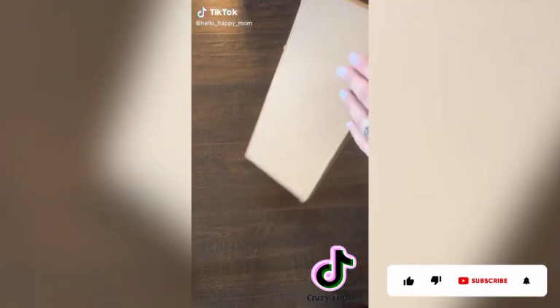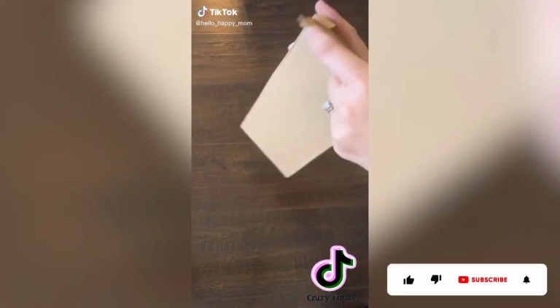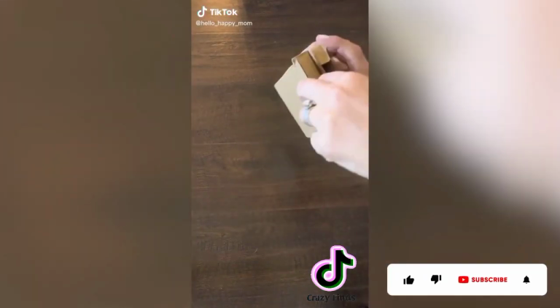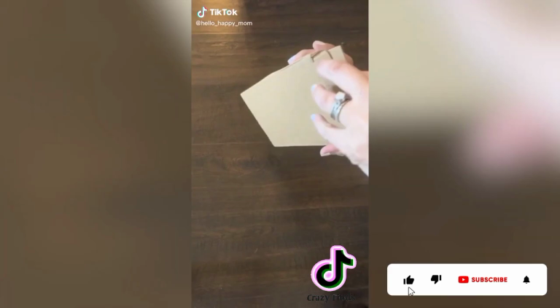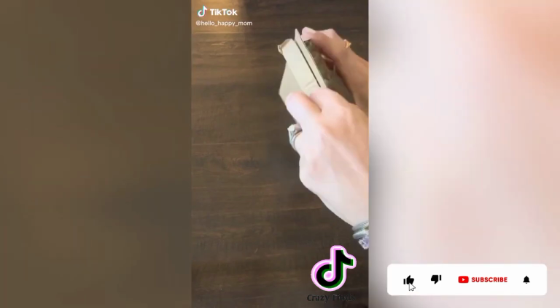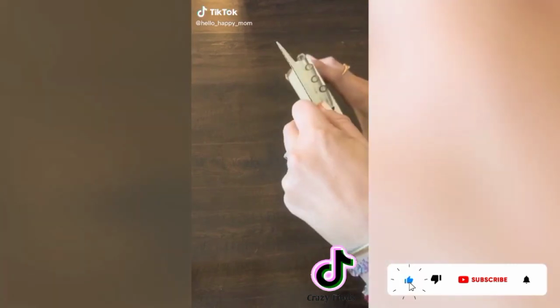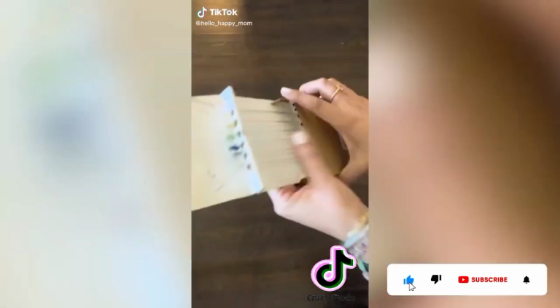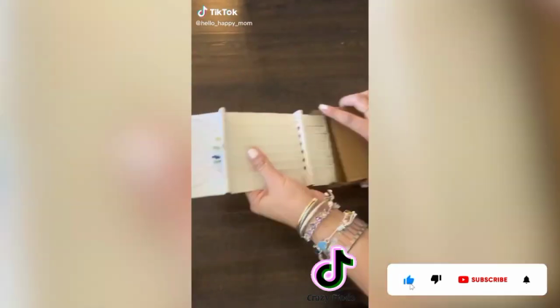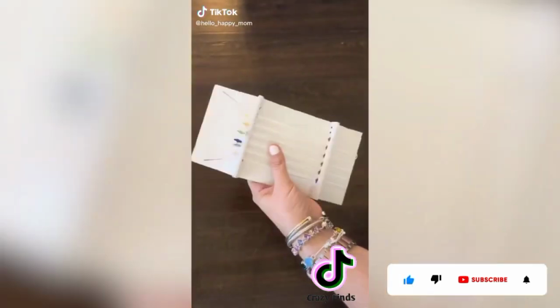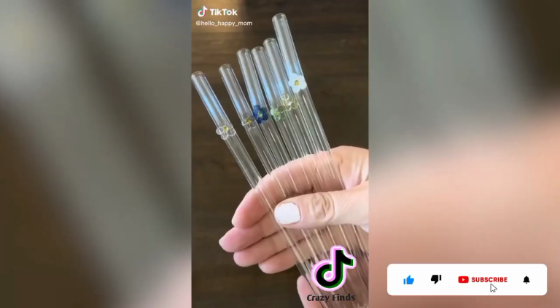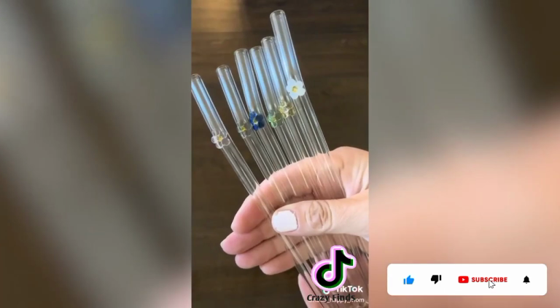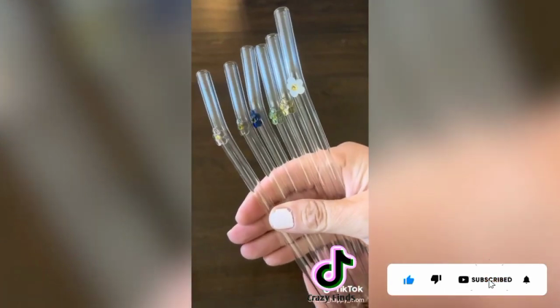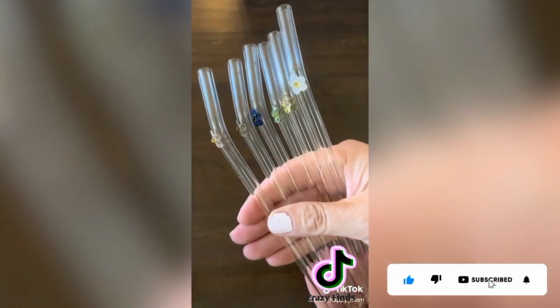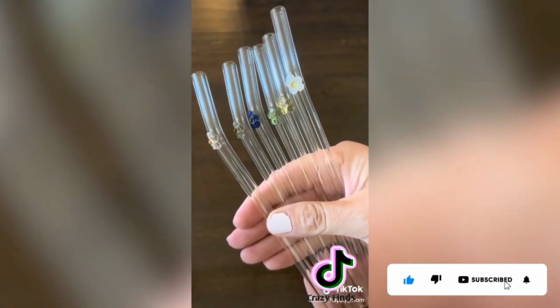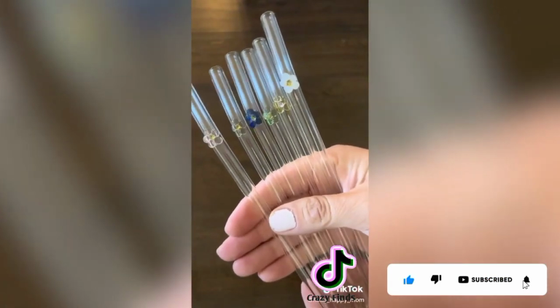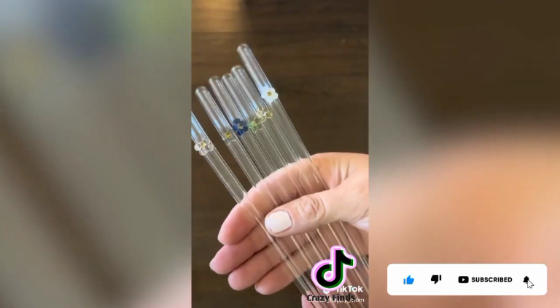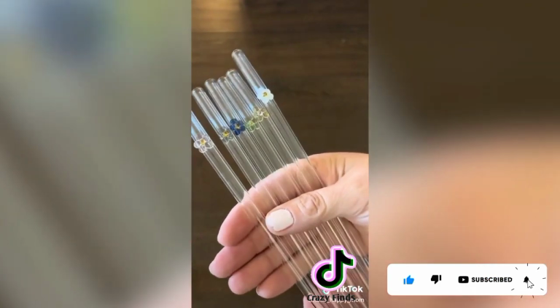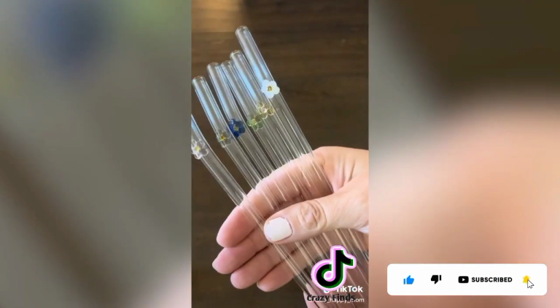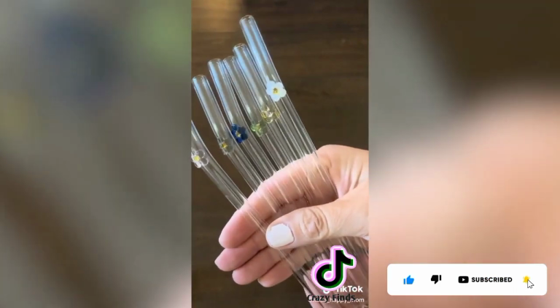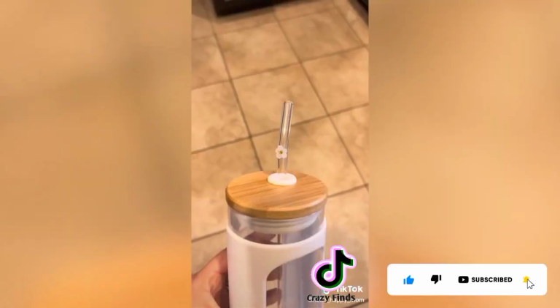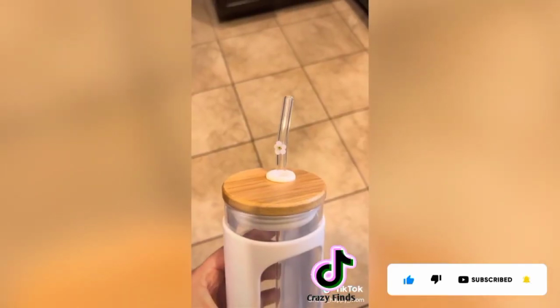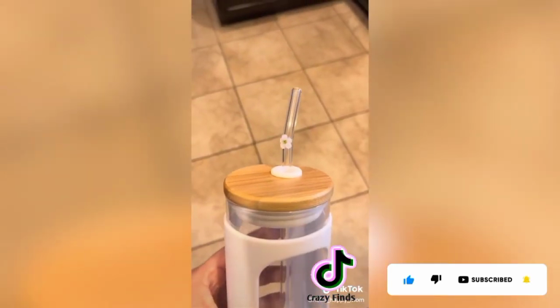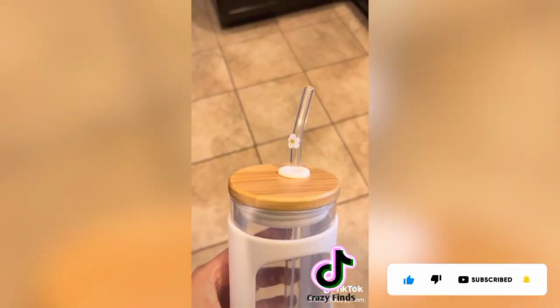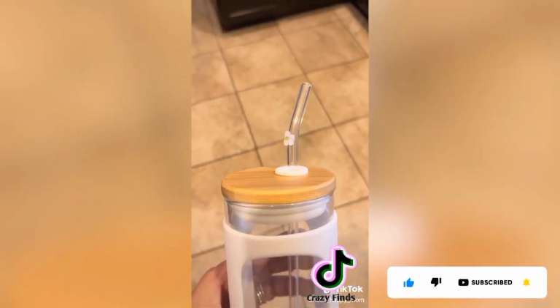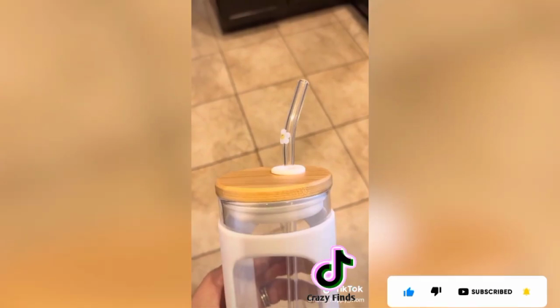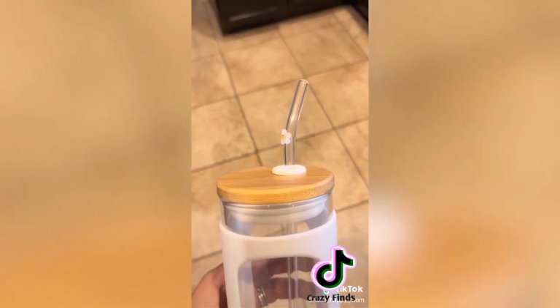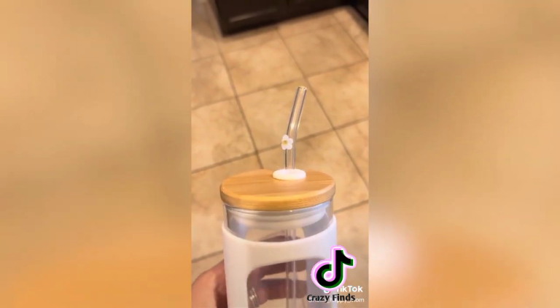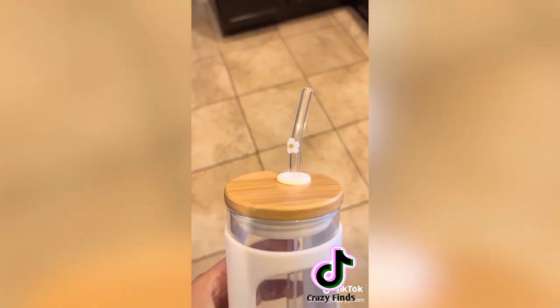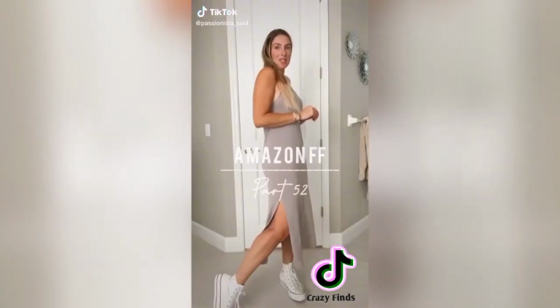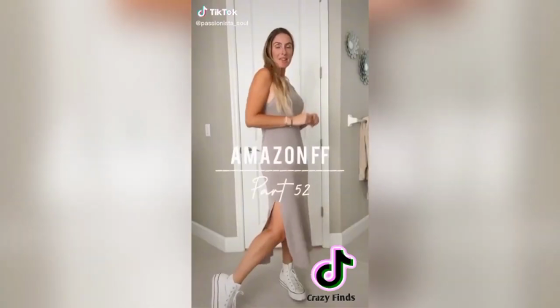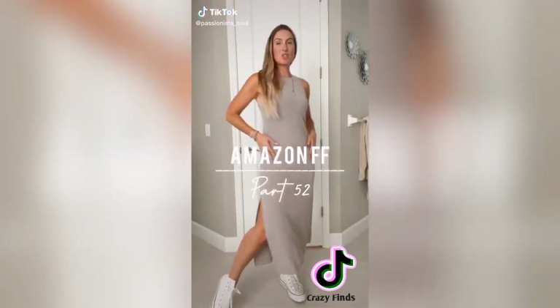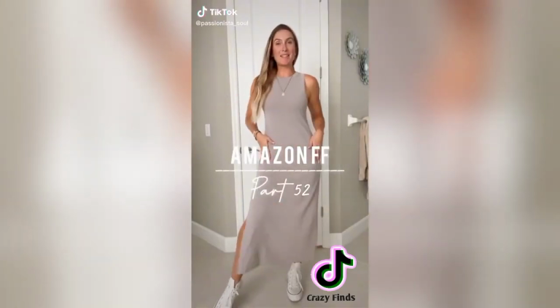Back with another Amazon favorite — and this one is a good one. These glass straws come in a pack of six and have the most beautiful glass flowers right on the top. Find them linked in my profile, like and follow for more.